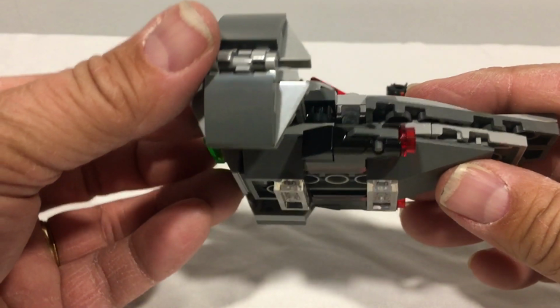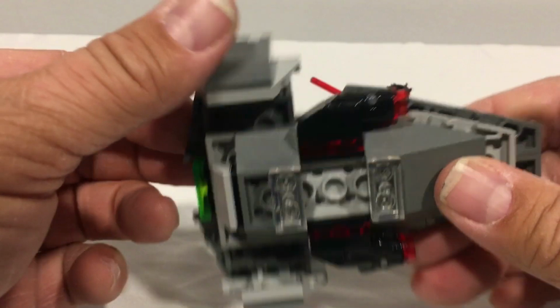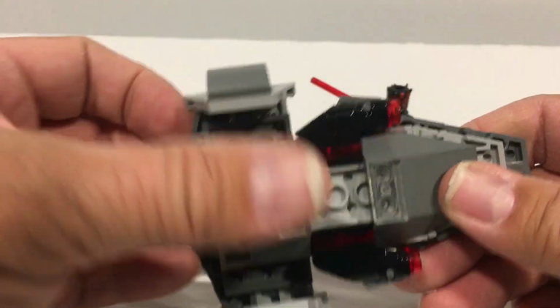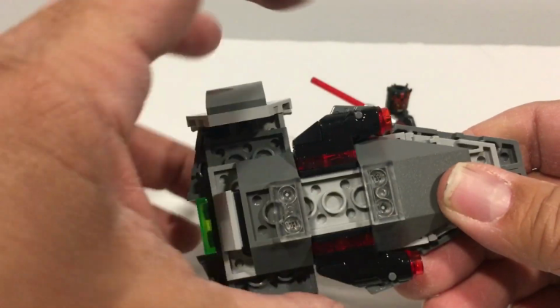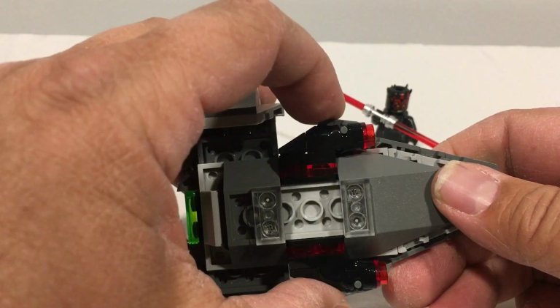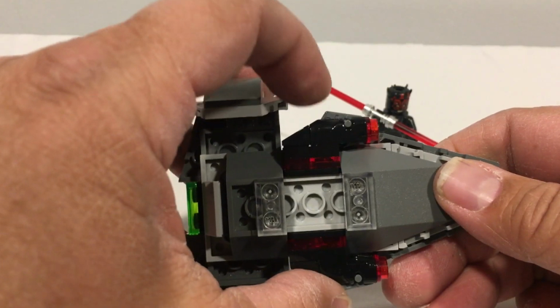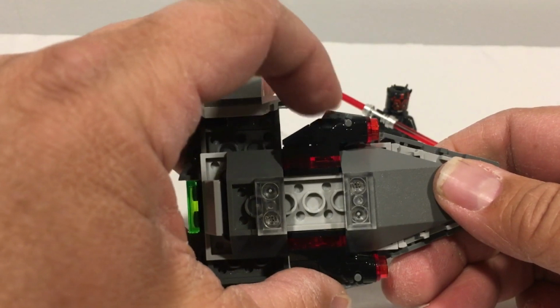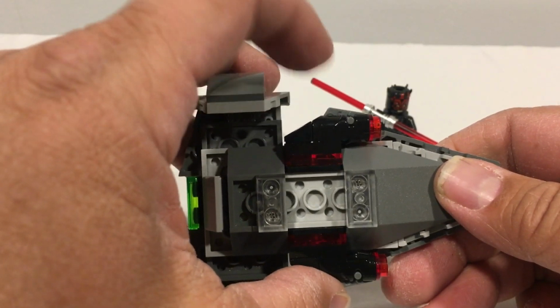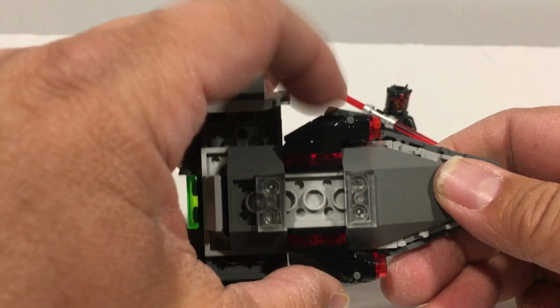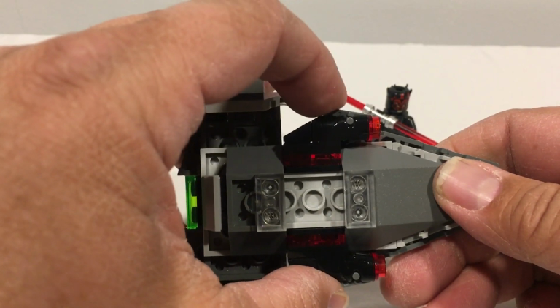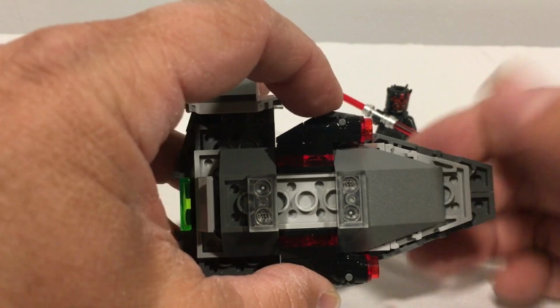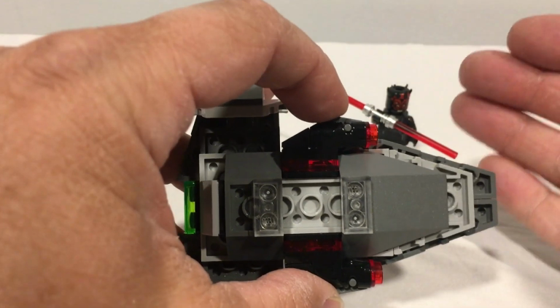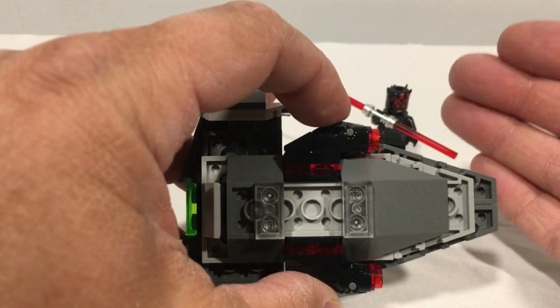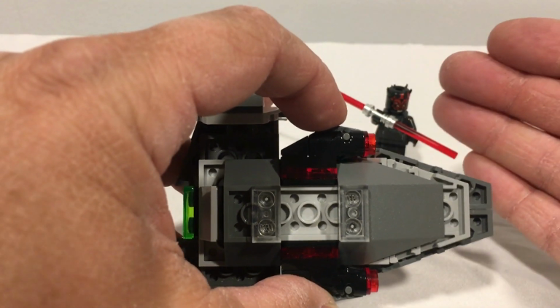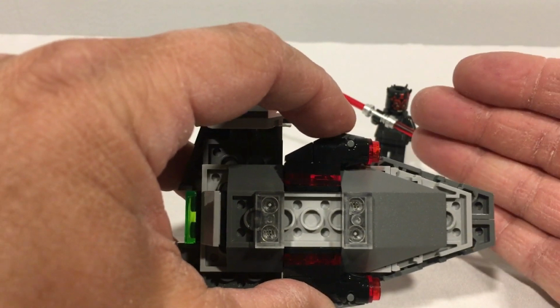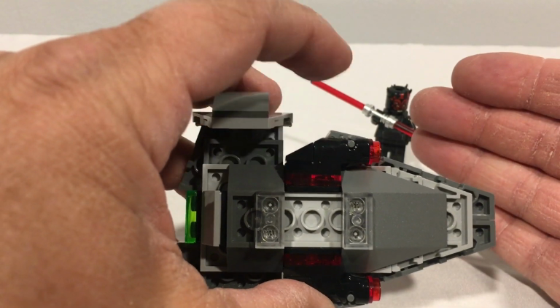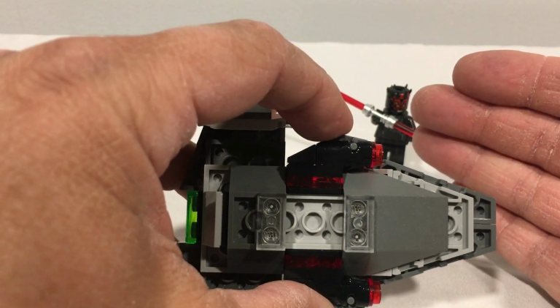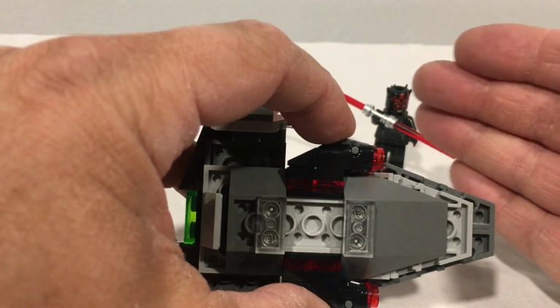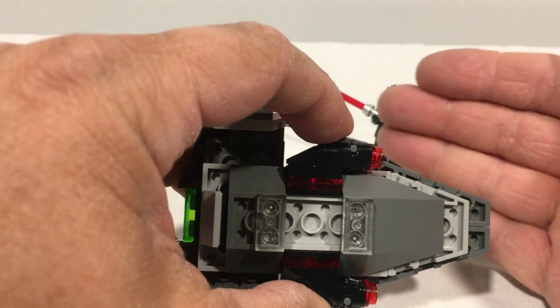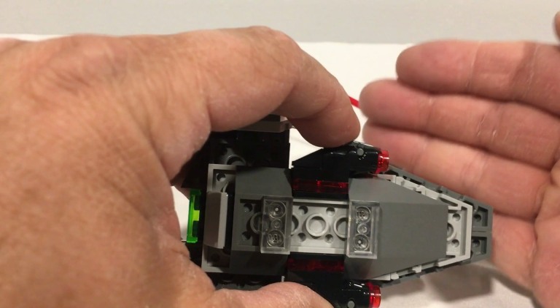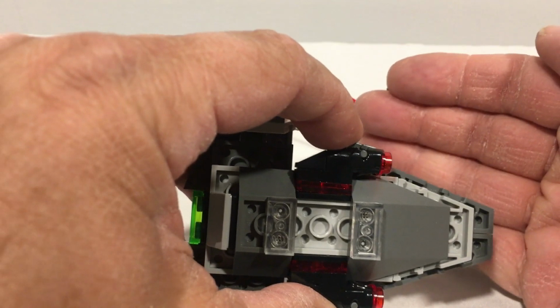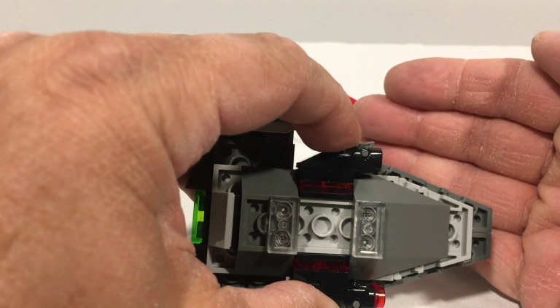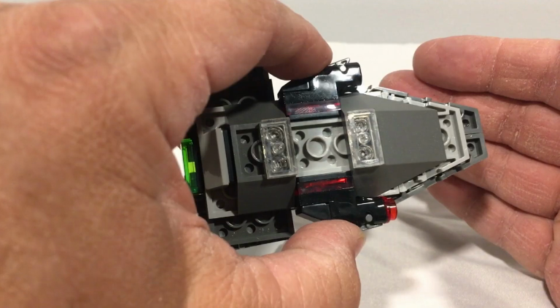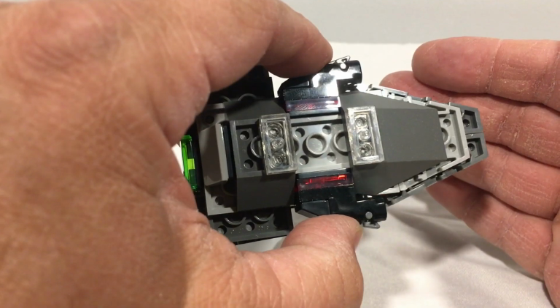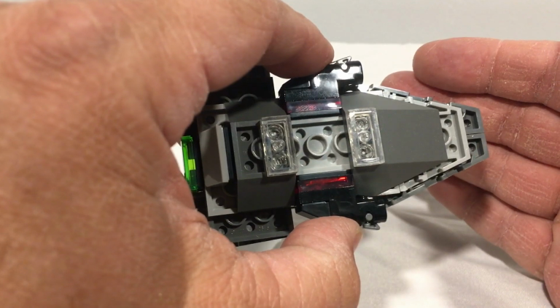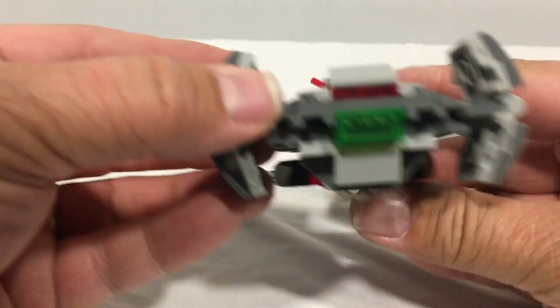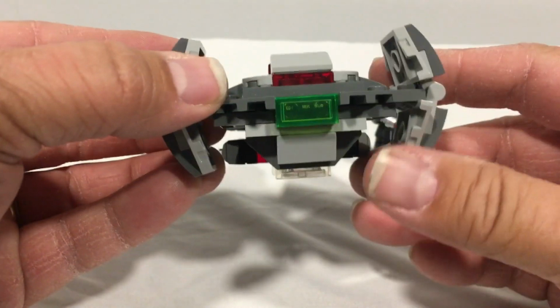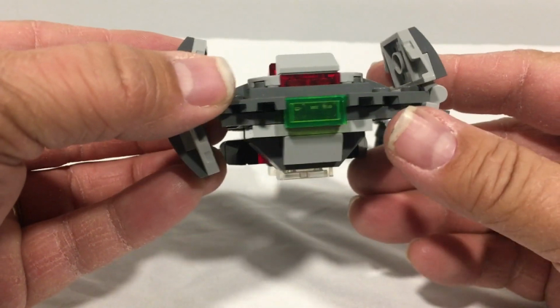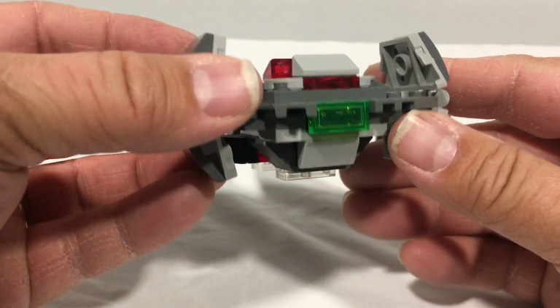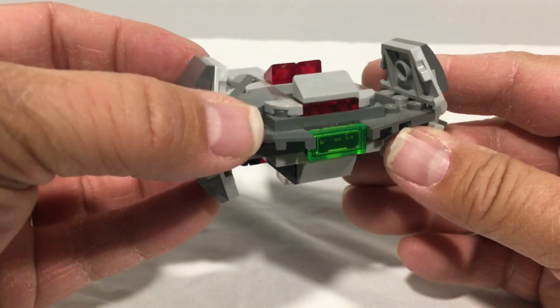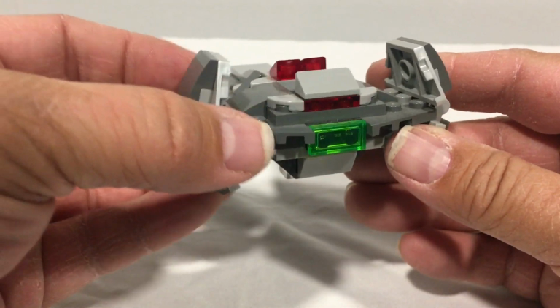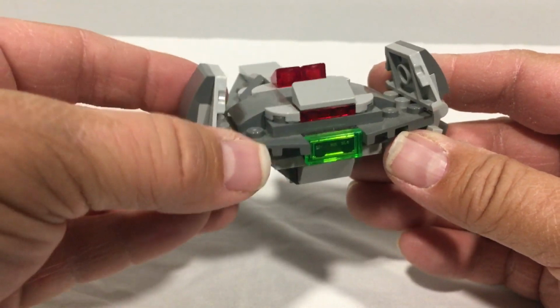These are the single stud shooters that pop them out by pushing the side here. And on the back, you can see the jet thruster.